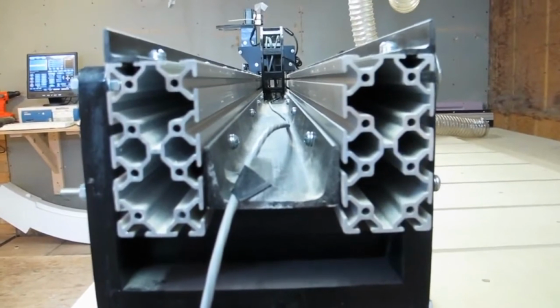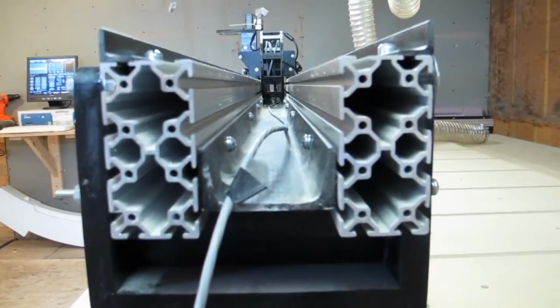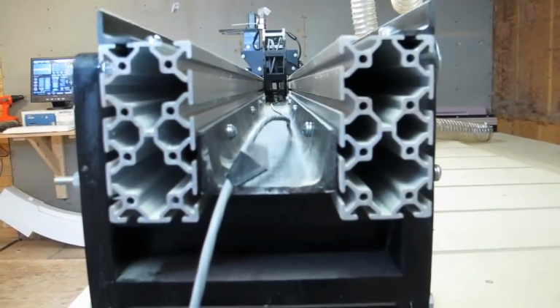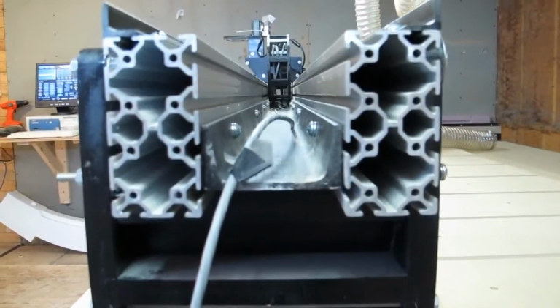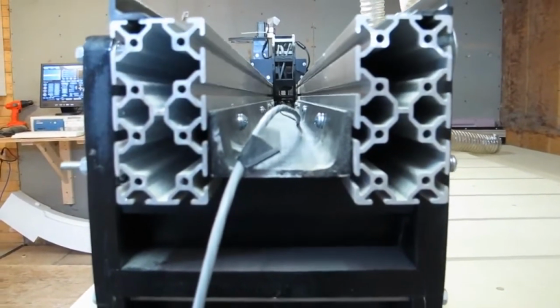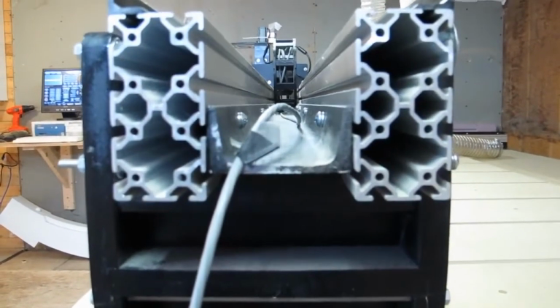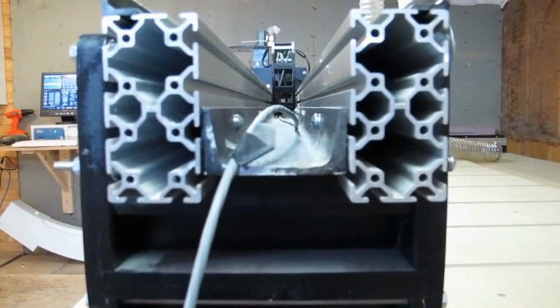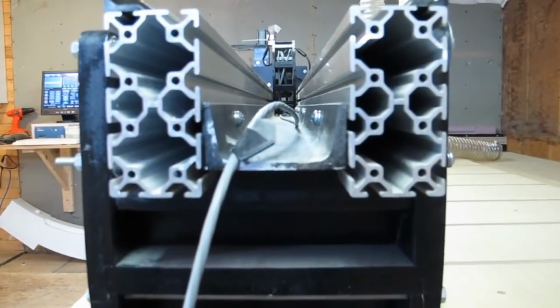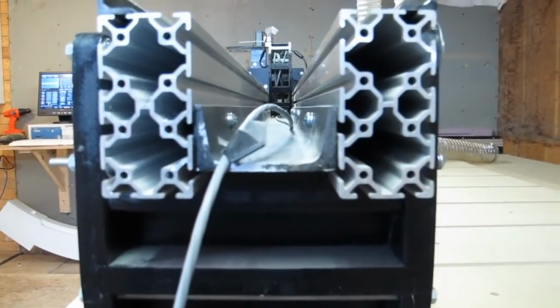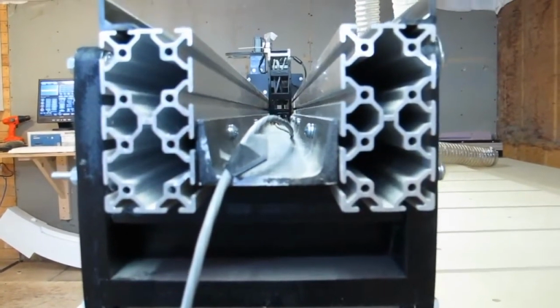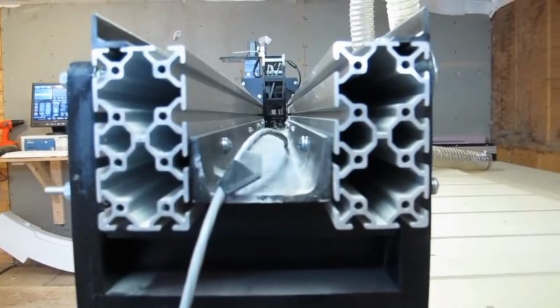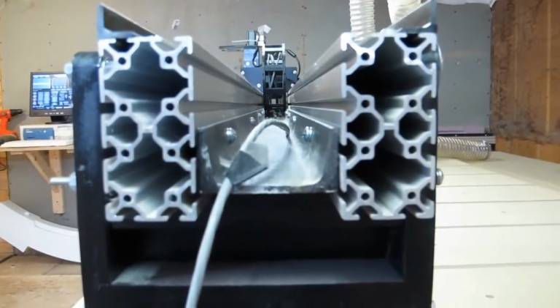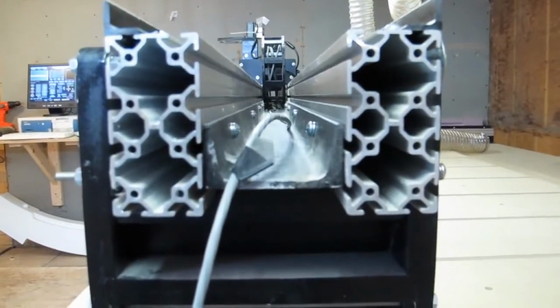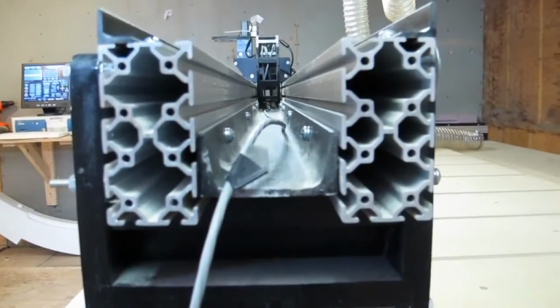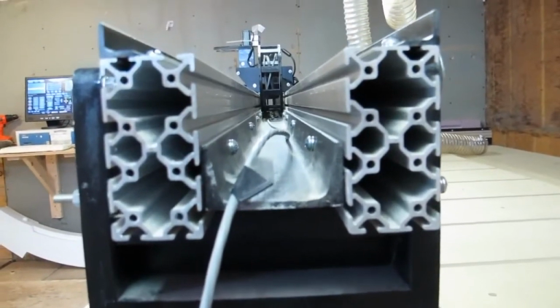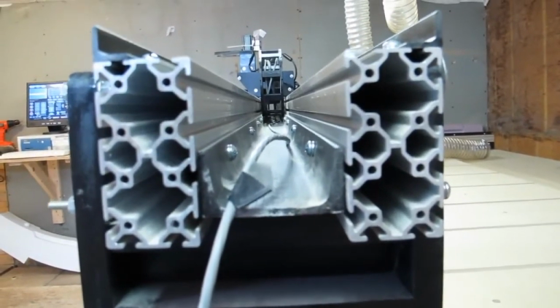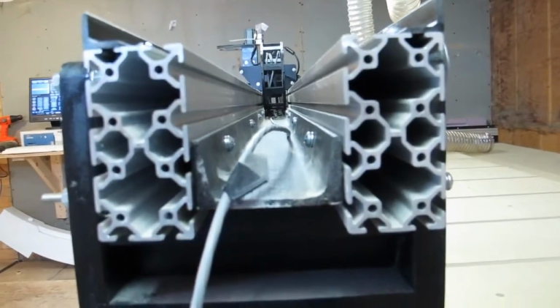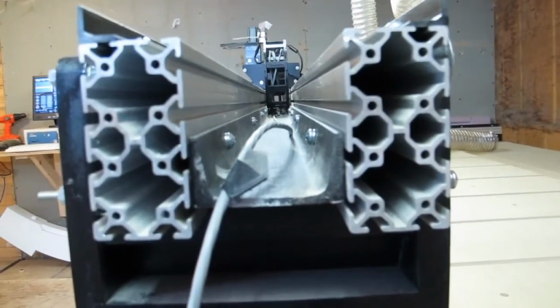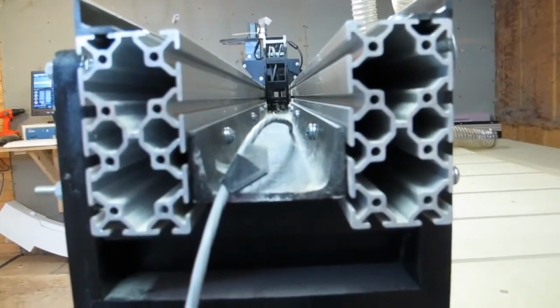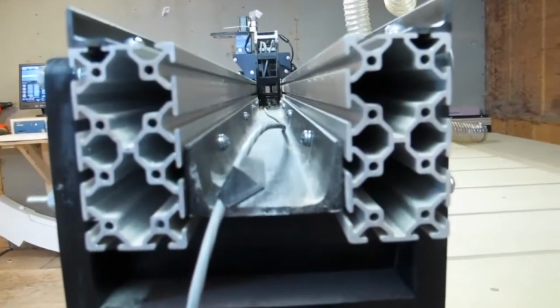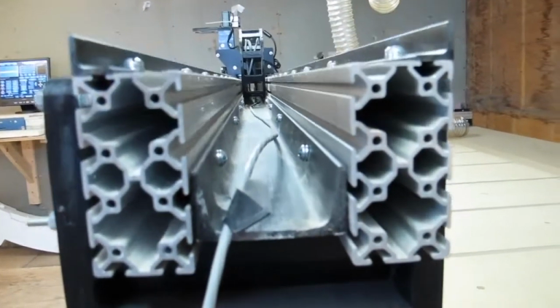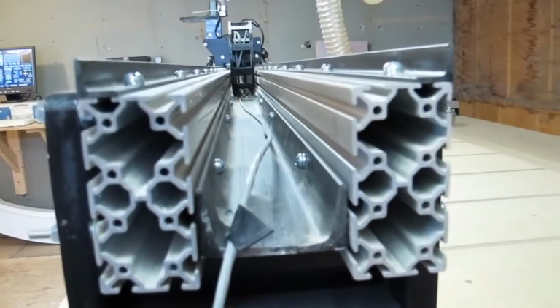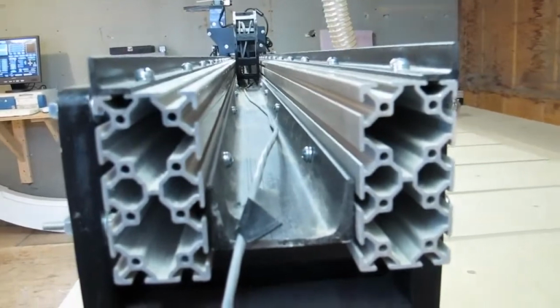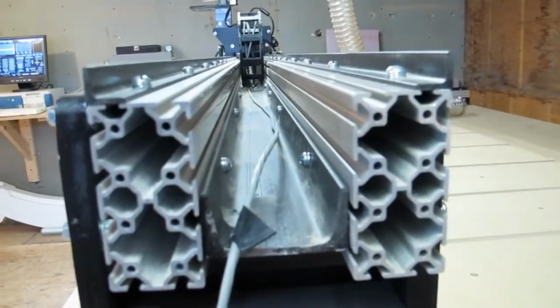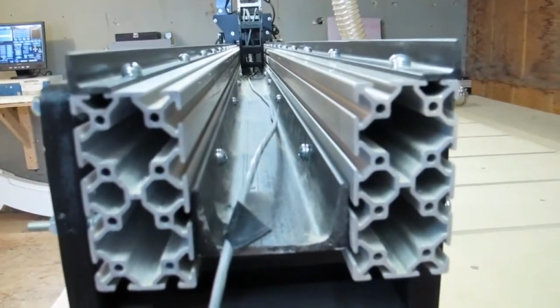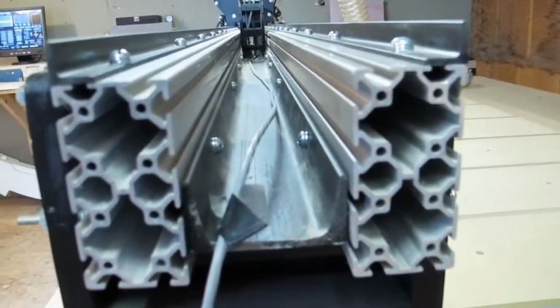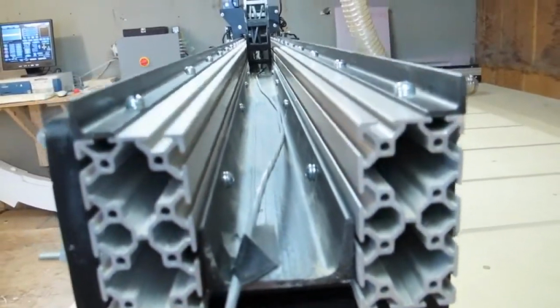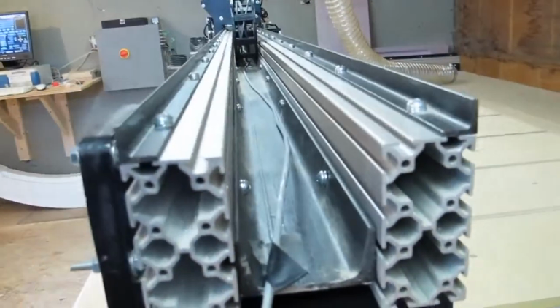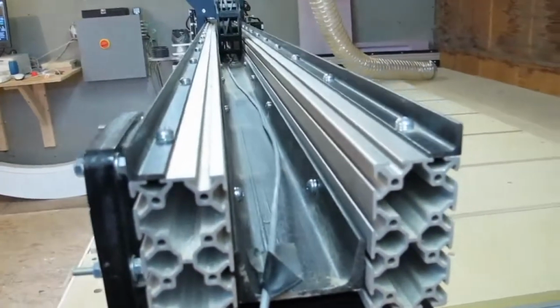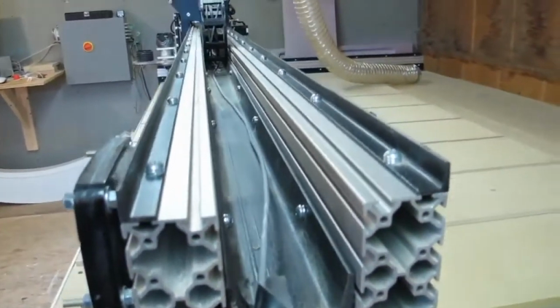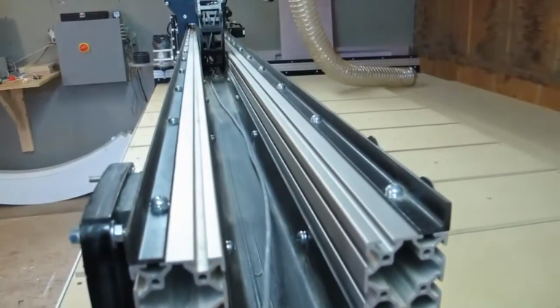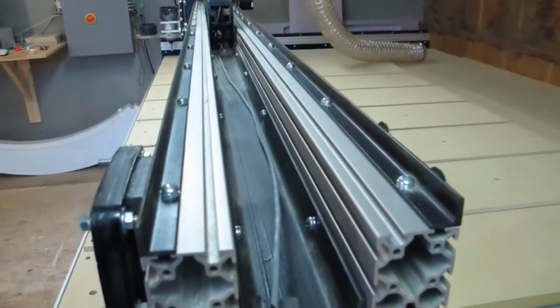So I went ahead and installed a 3-inch C channel in between two 80-20 aluminum extrusions. The C channel is three inch by one and three quarters with a one-inch thick wall, steel. I primed and painted it black just for the sake of having it match the rest of my build.